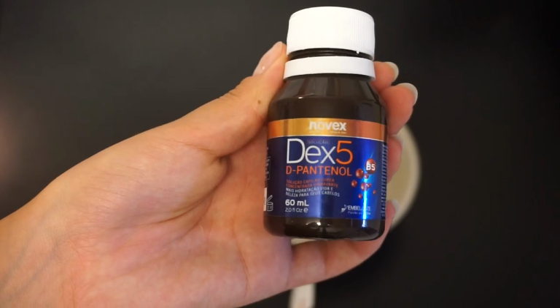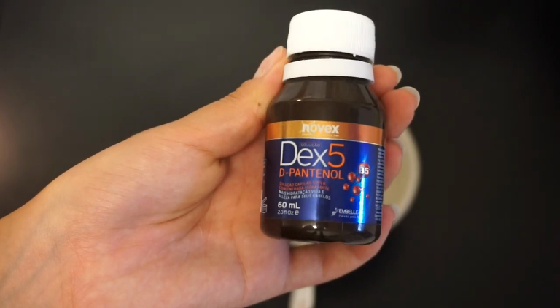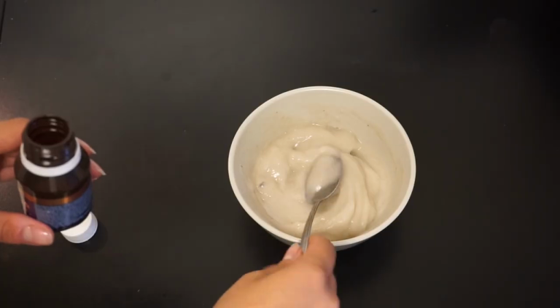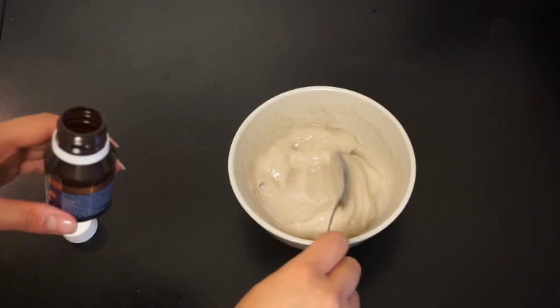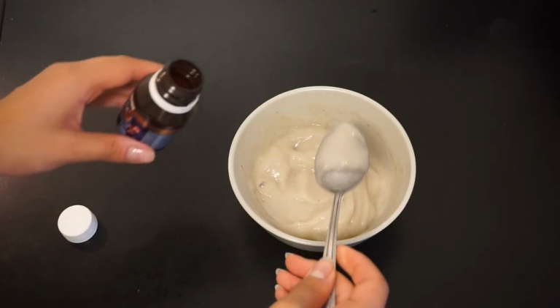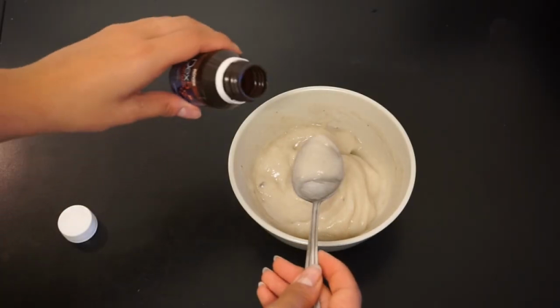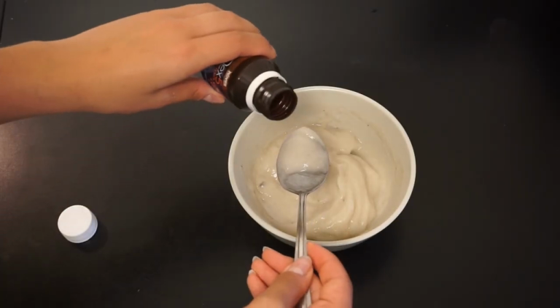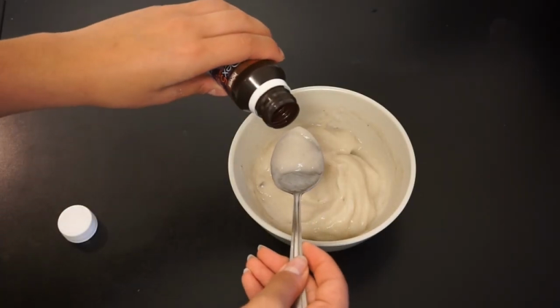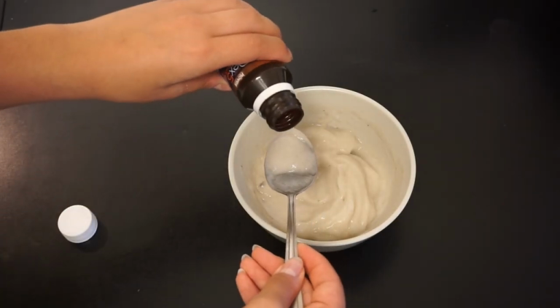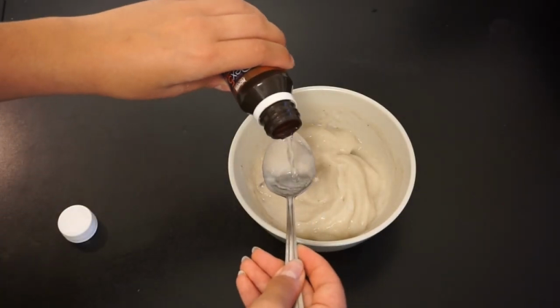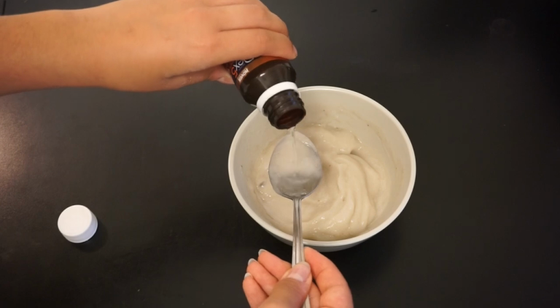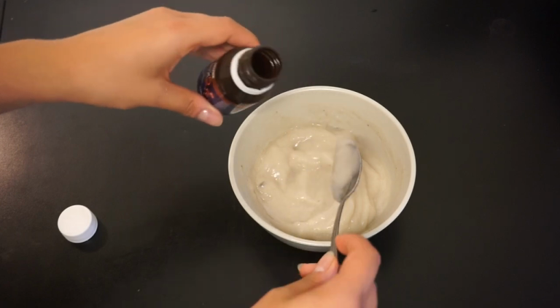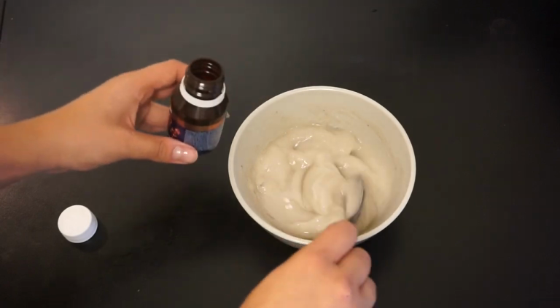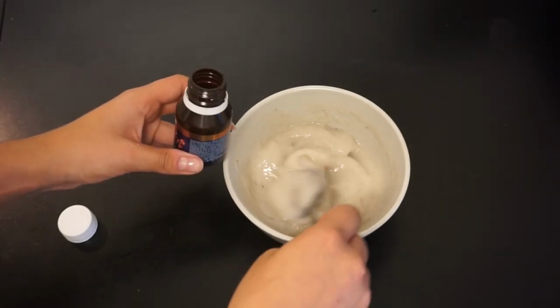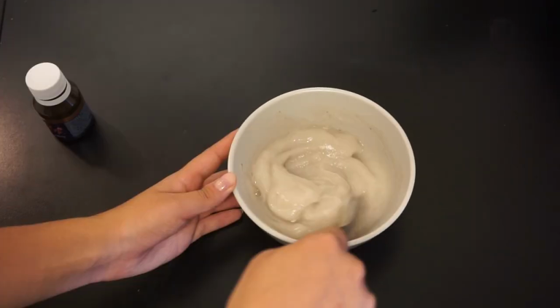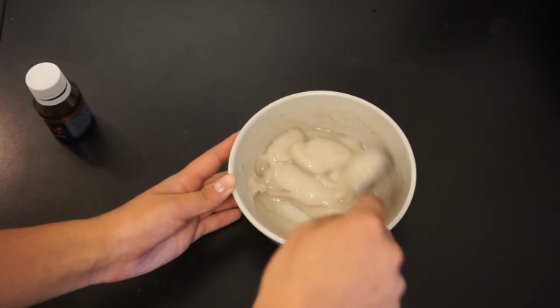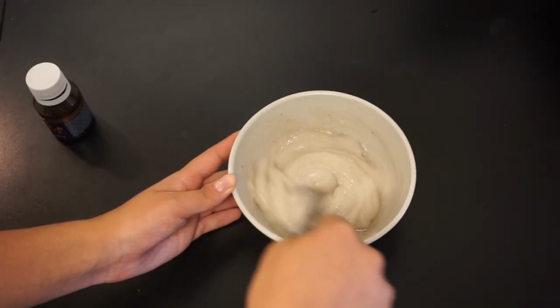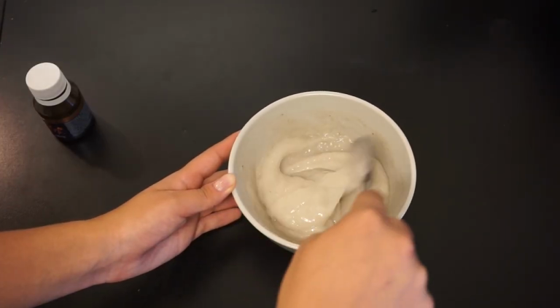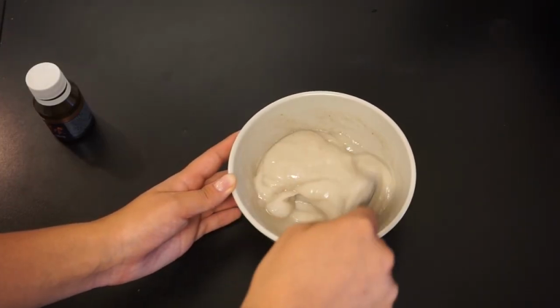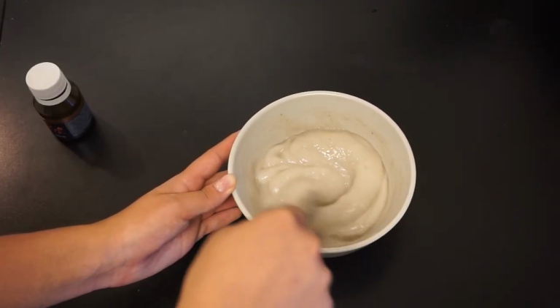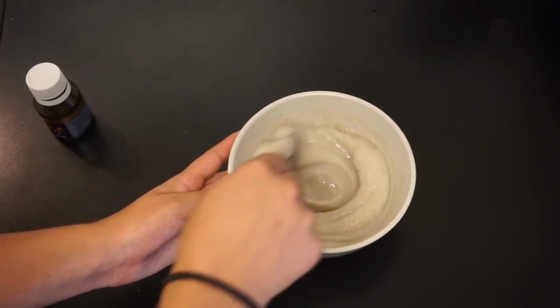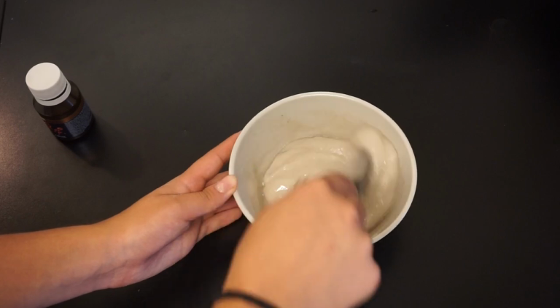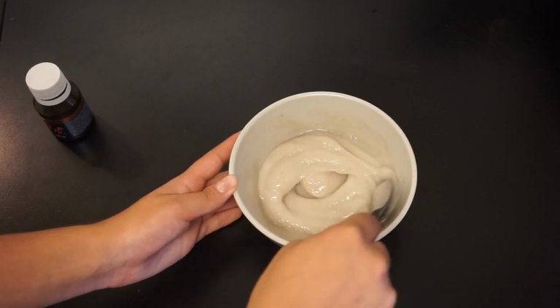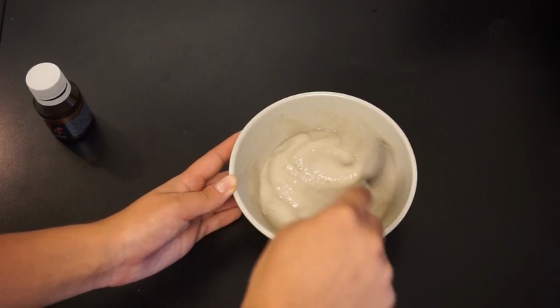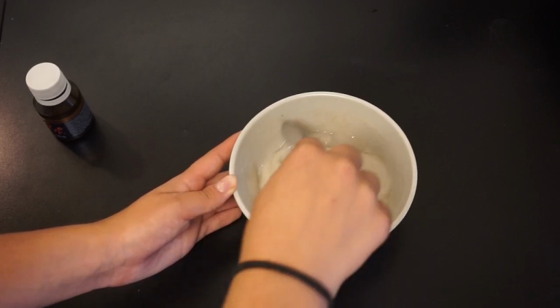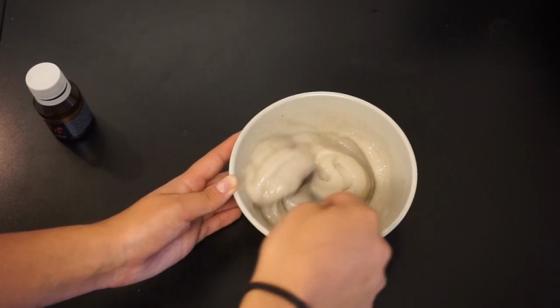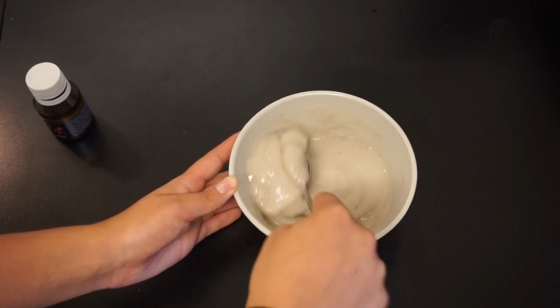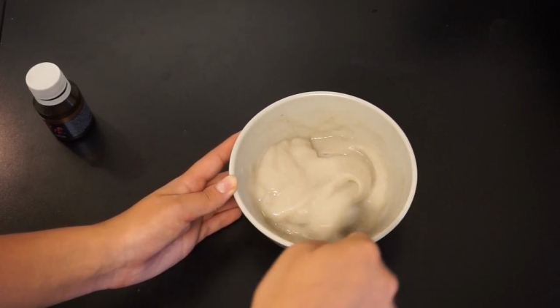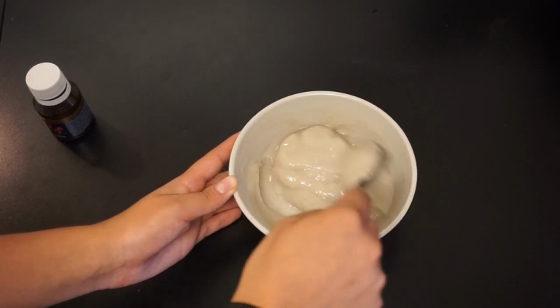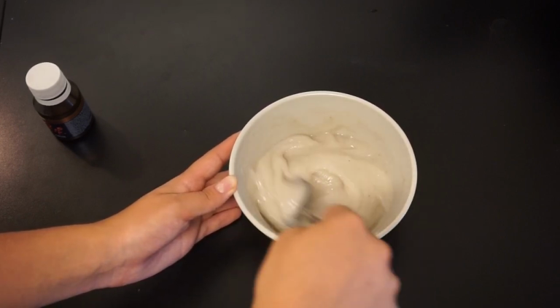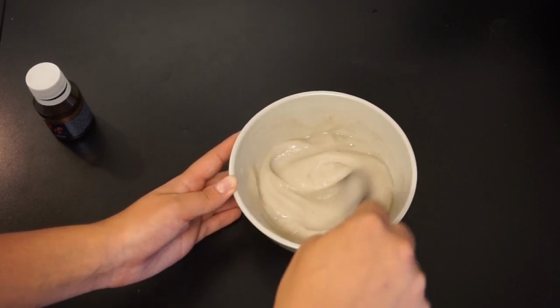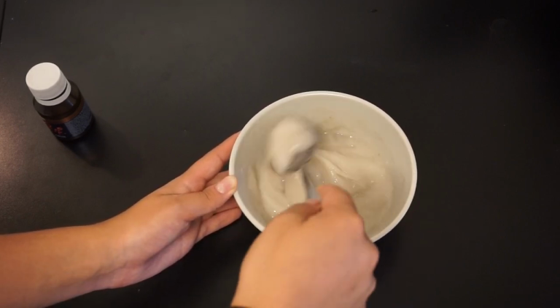This next step is totally optional, but I'm going to be adding in some of this Dex-5 D-Panthenol. D-Panthenol is basically just a liquid pro-vitamin B5, which is very very hydrating for the hair. My cousin Mariana actually got this for me when I was in Portugal.